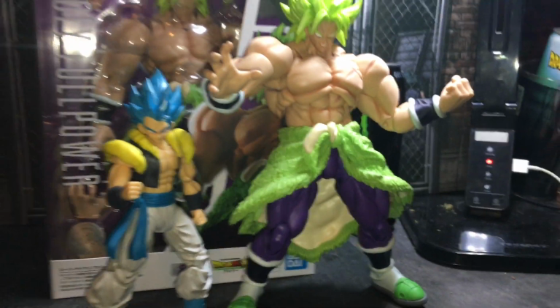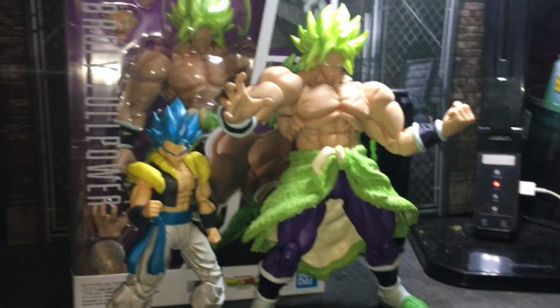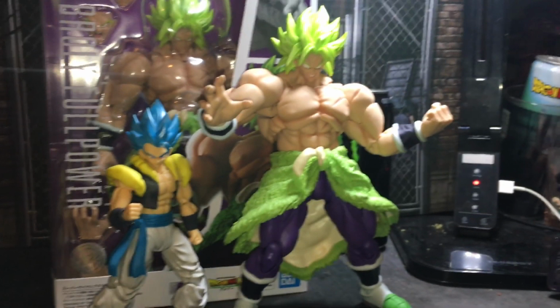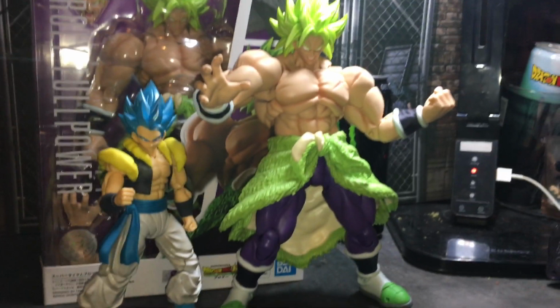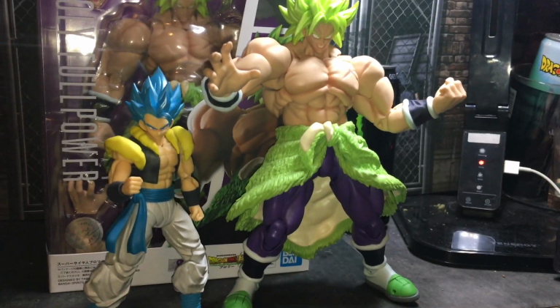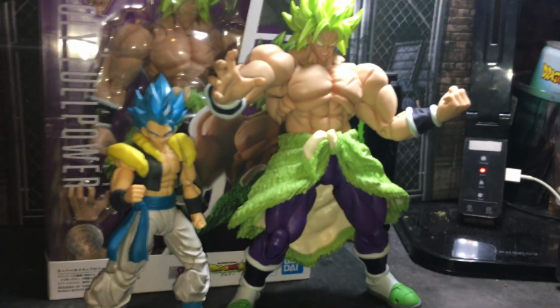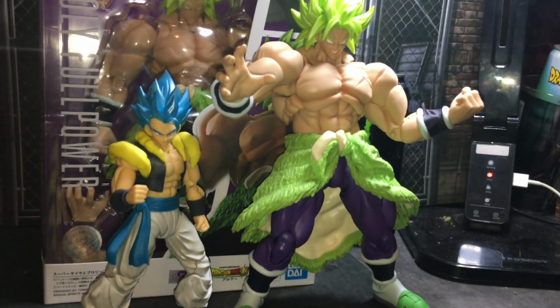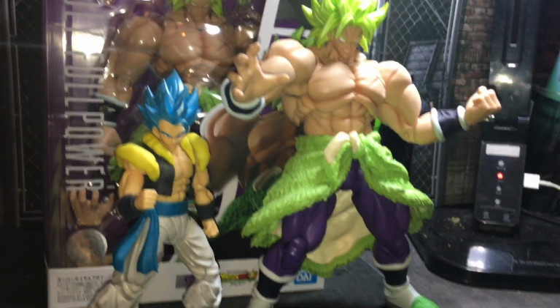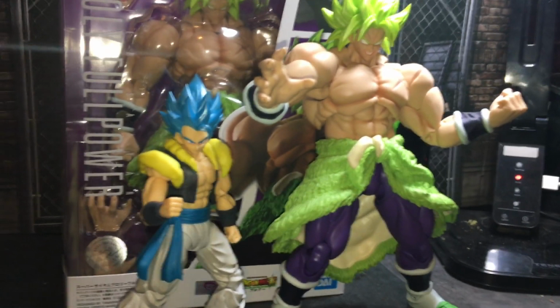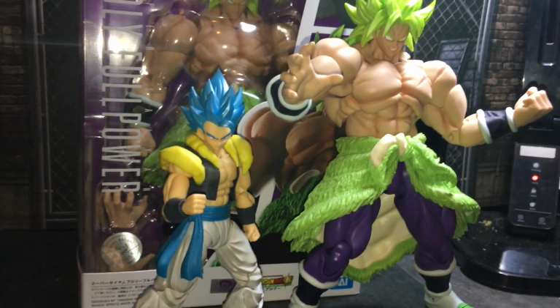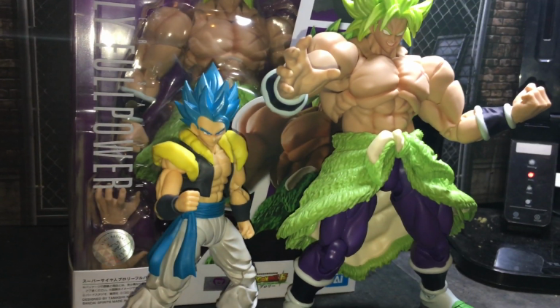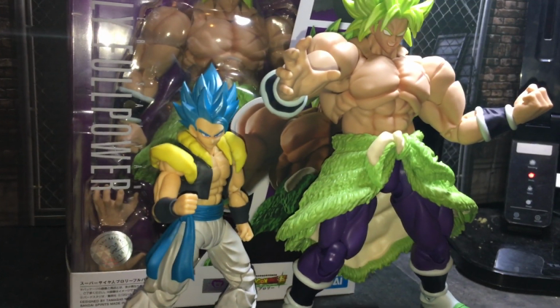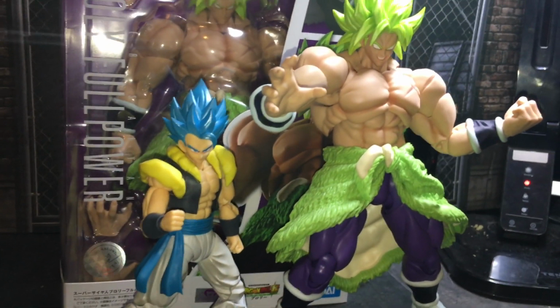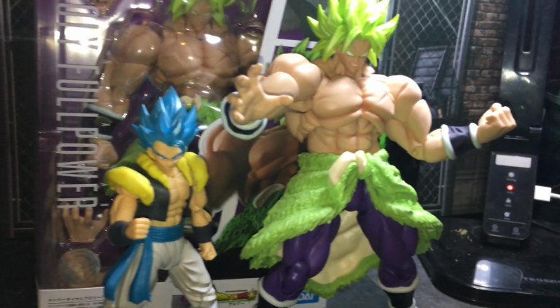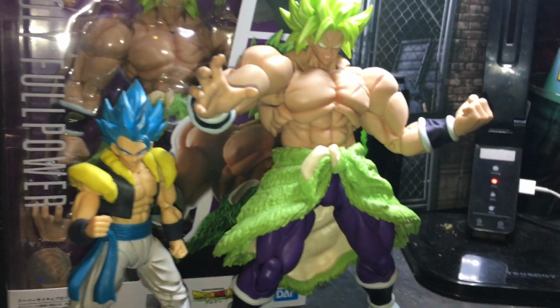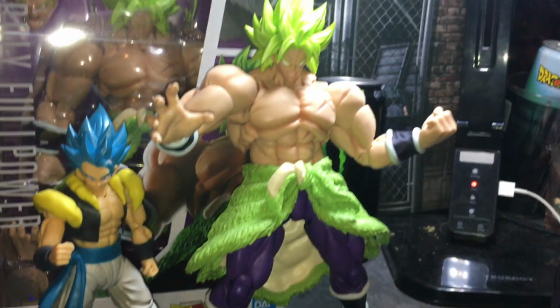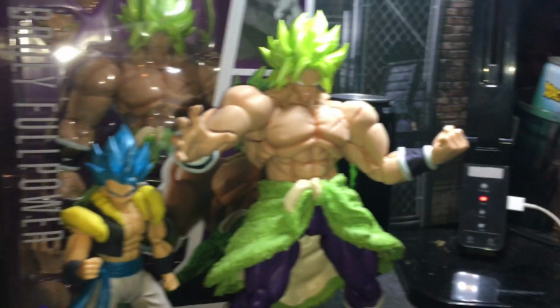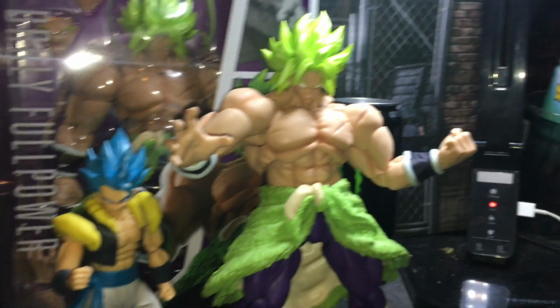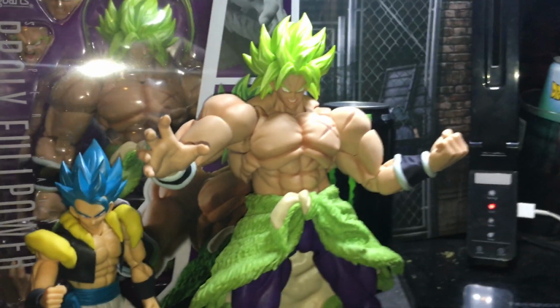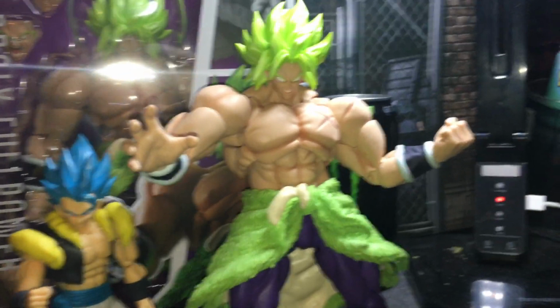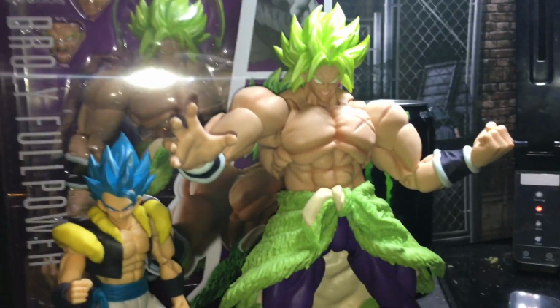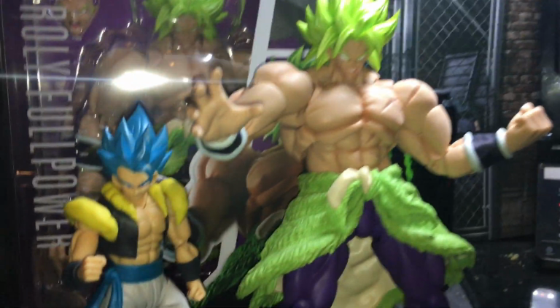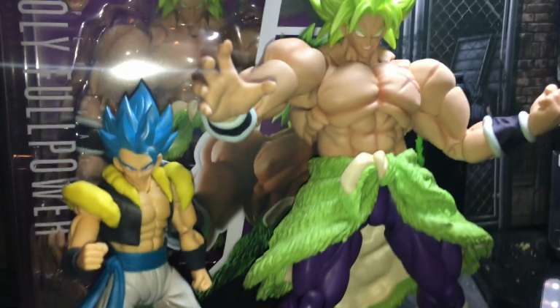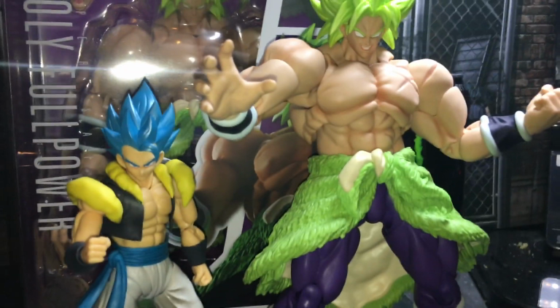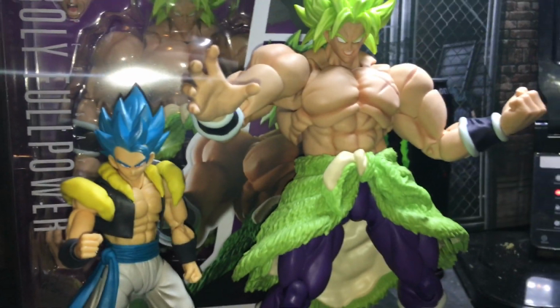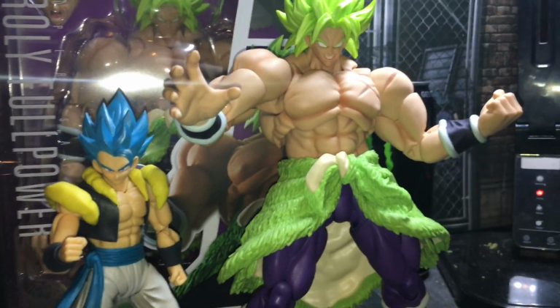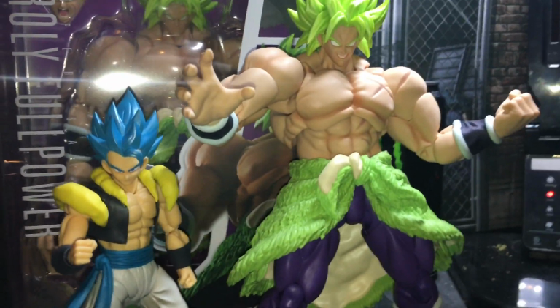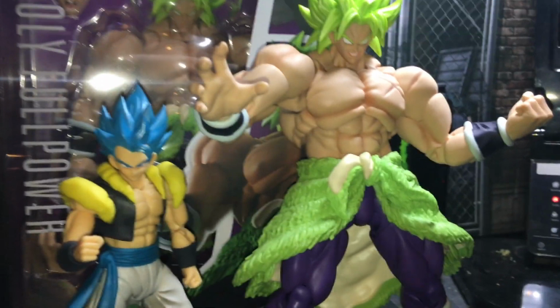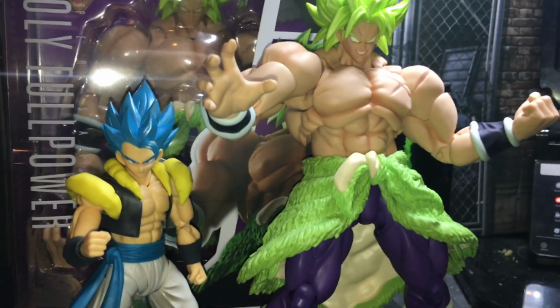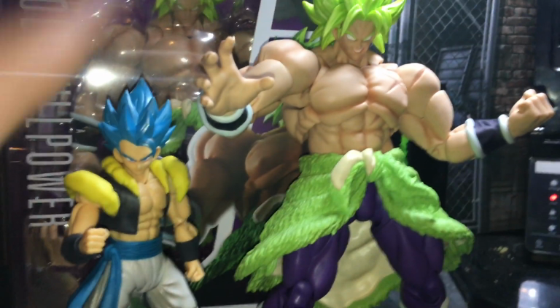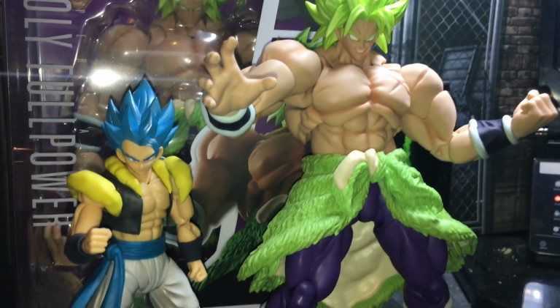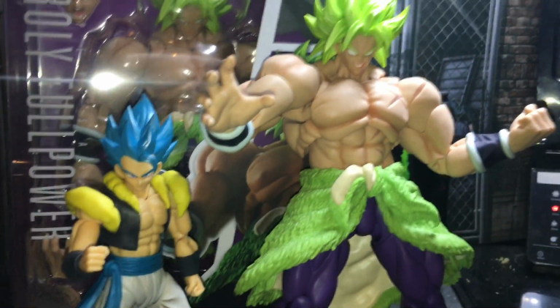And here's how he looks next to the Gogeta SH Figuarts. I still think the Dragon Stars looks better, but I do like the Figuarts — I just want a lot of the Gogeta.